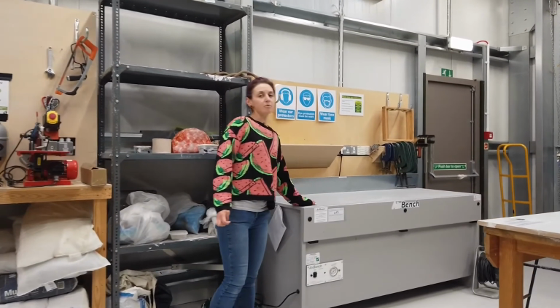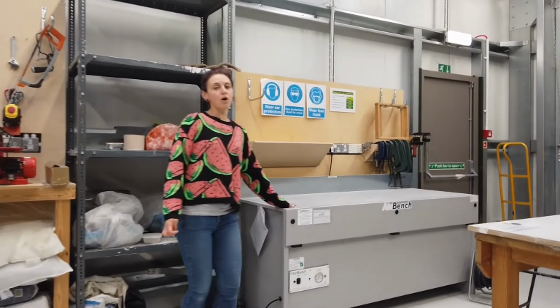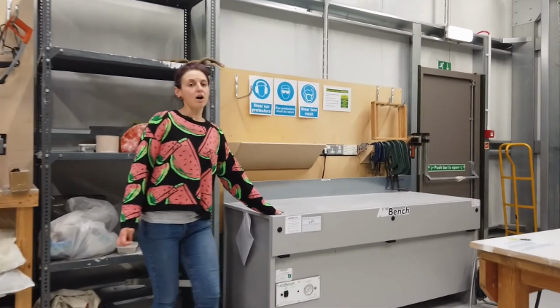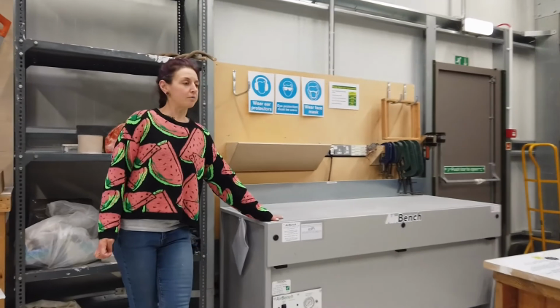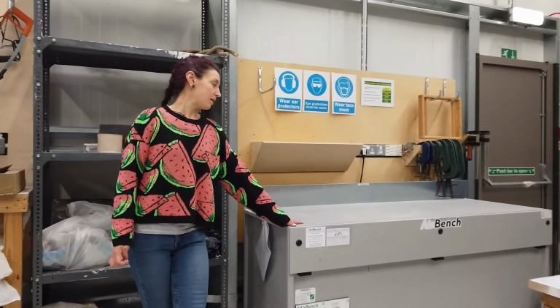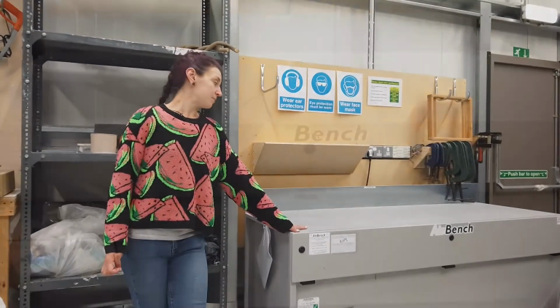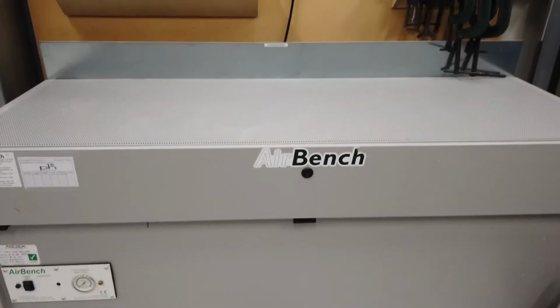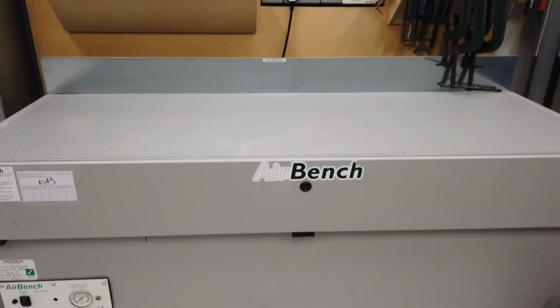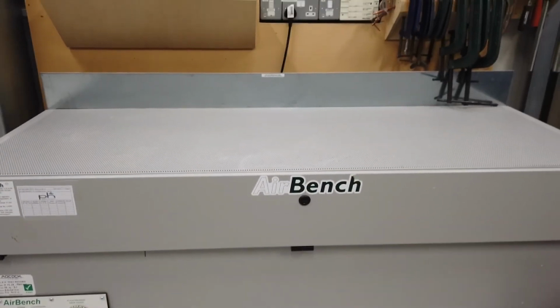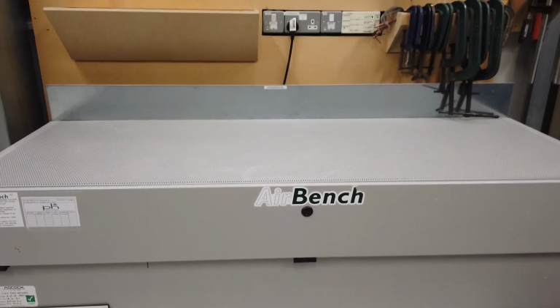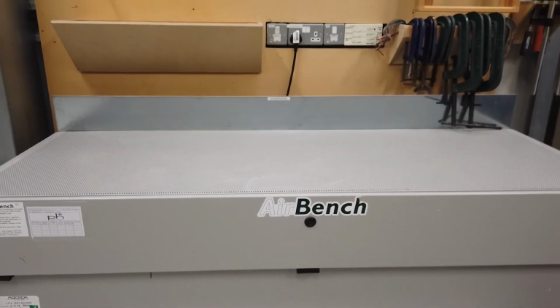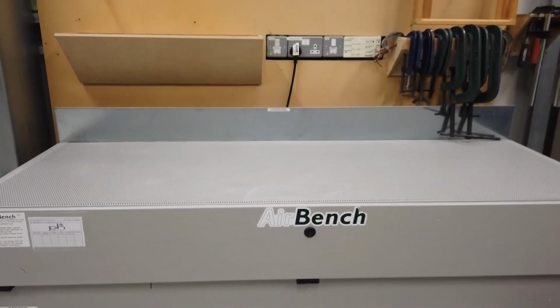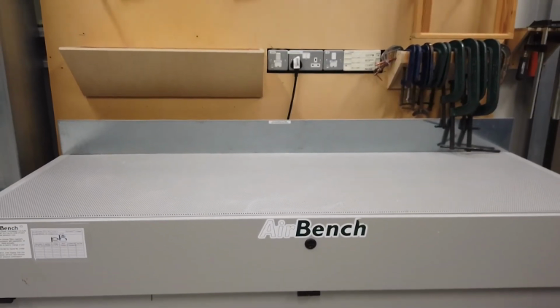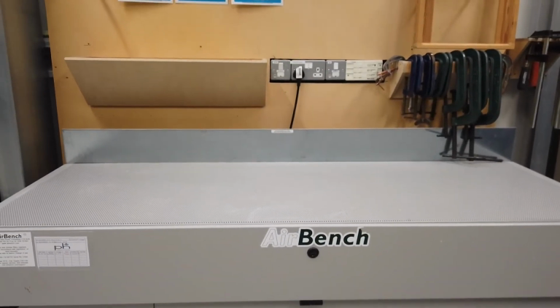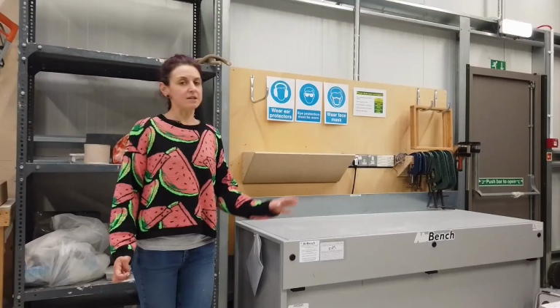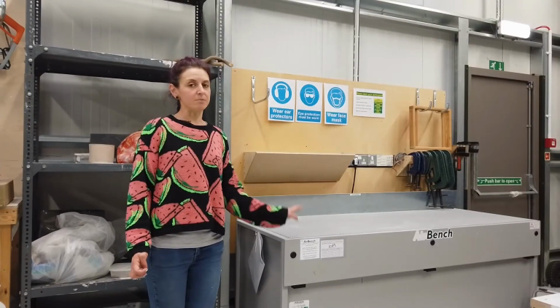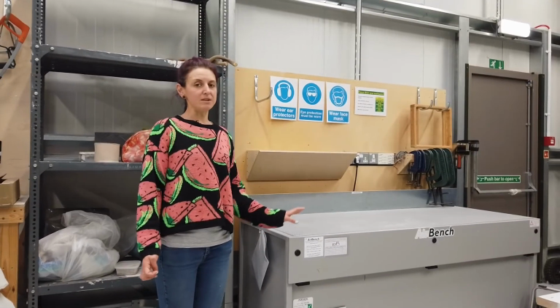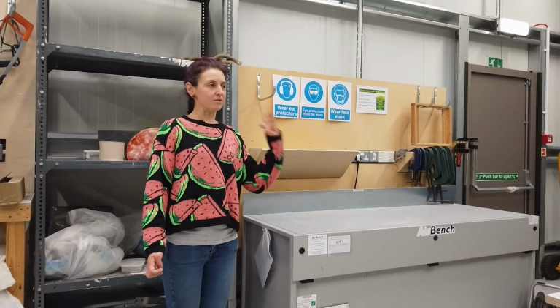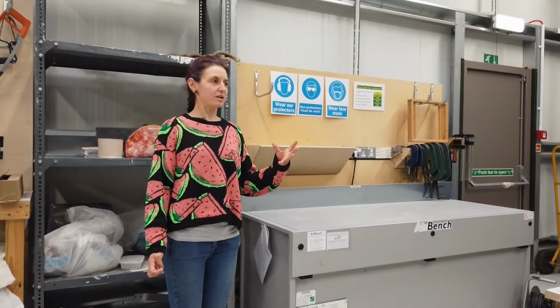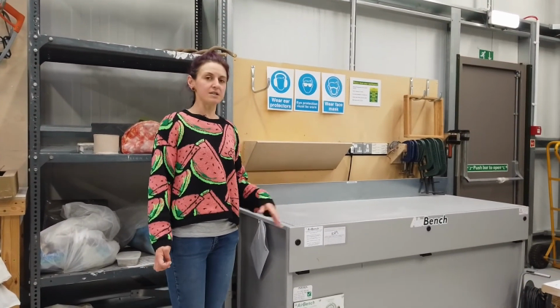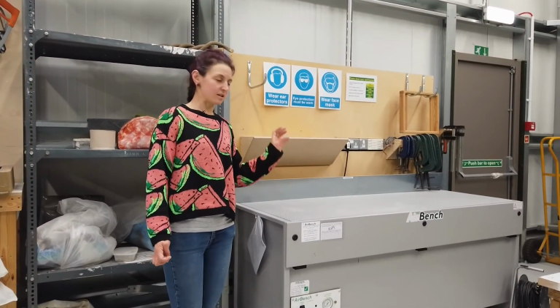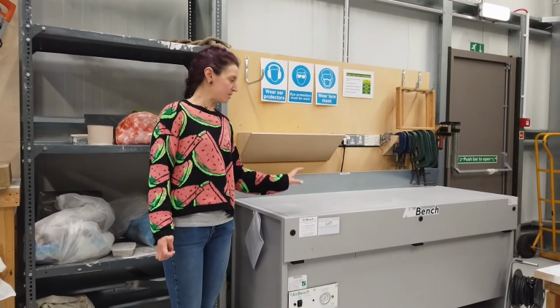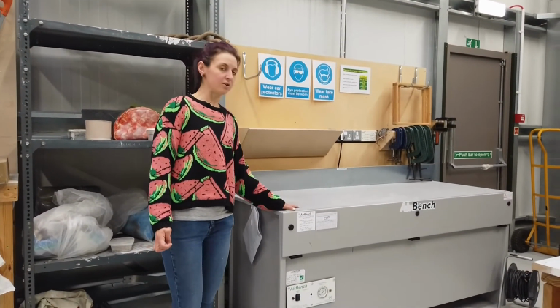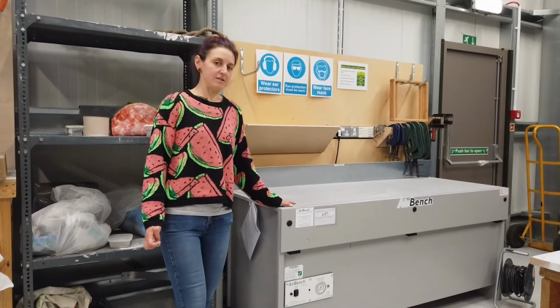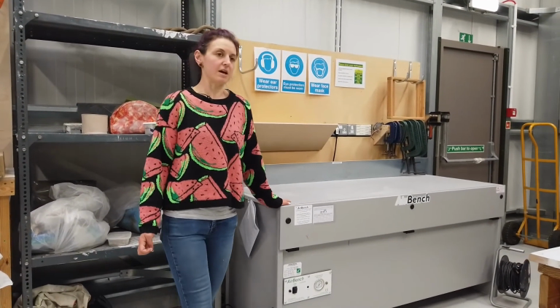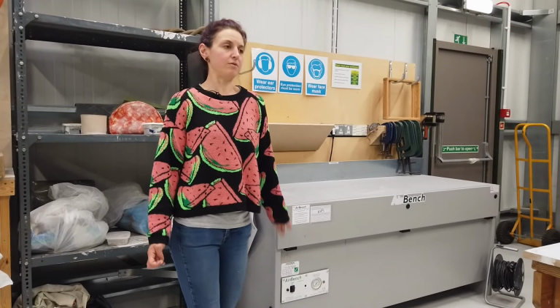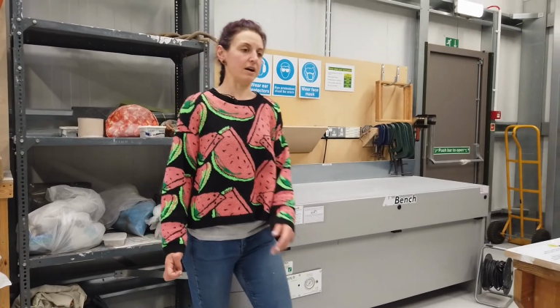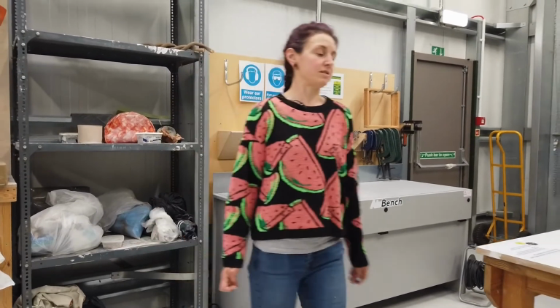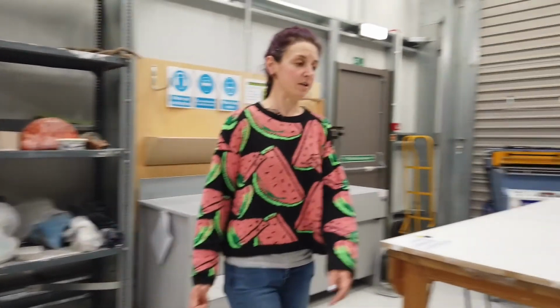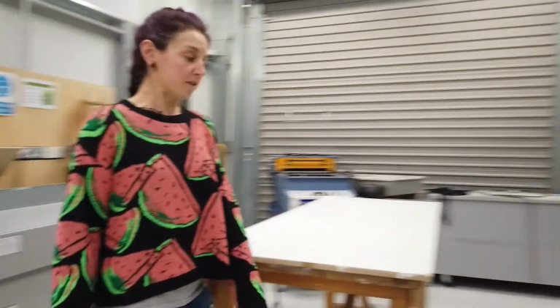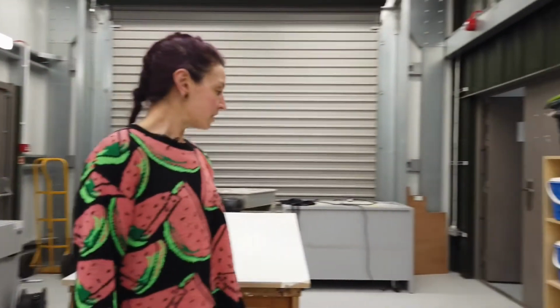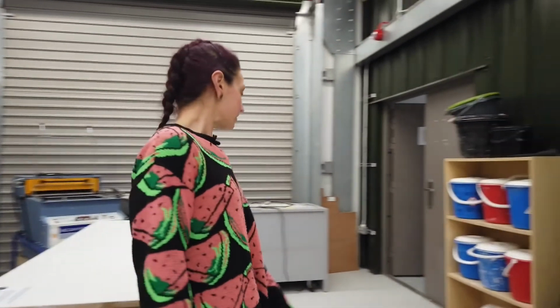Here we've got an air bench so you can sand things on here, and it means that you're not going to be breathing any of that dust in — it takes all of that dust out of the atmosphere that you're working in.